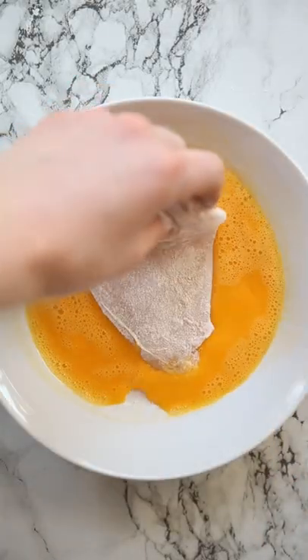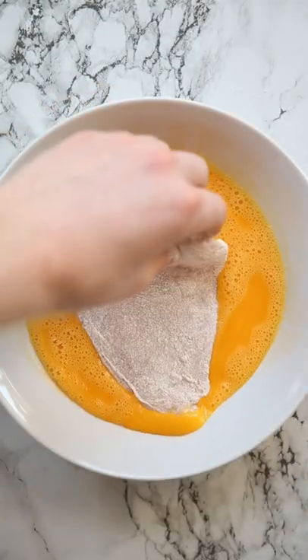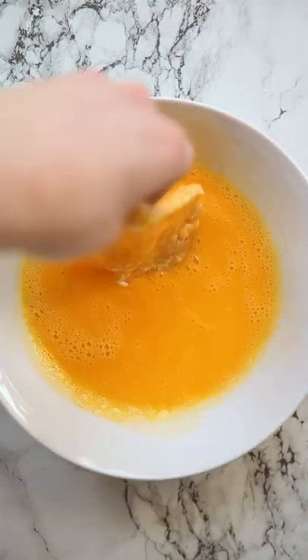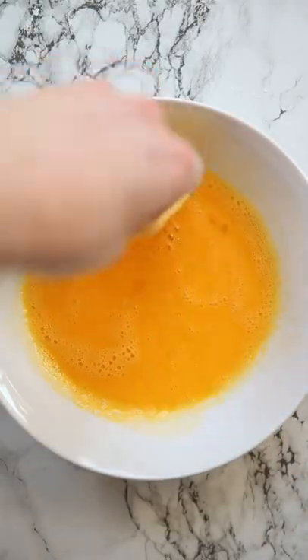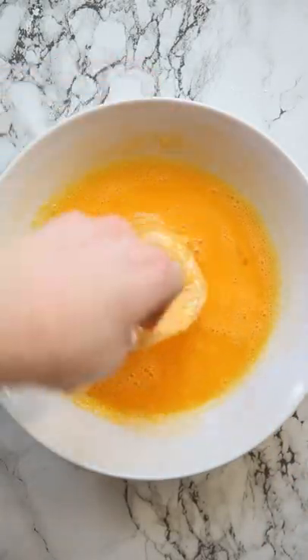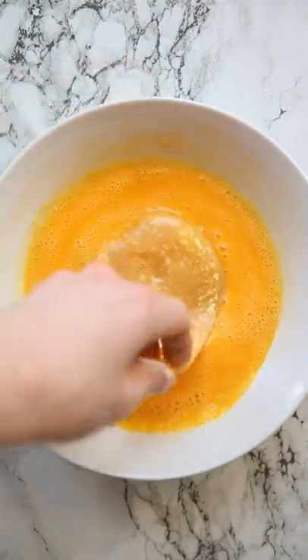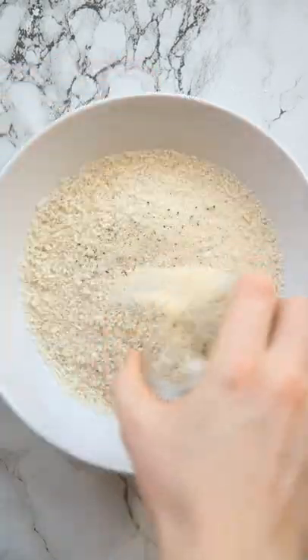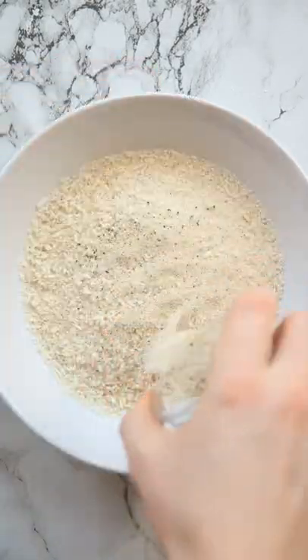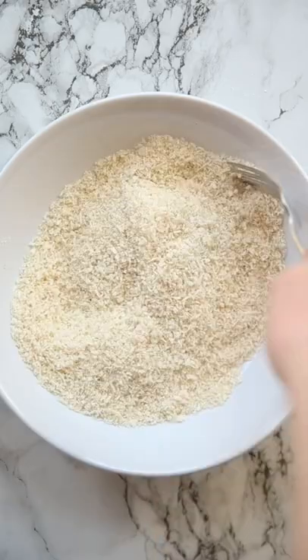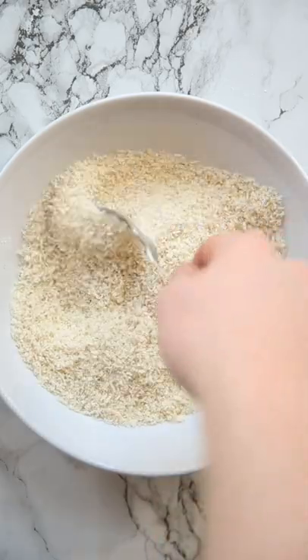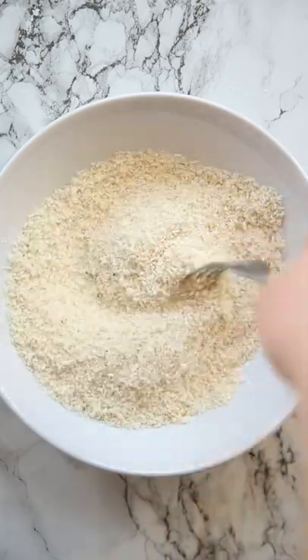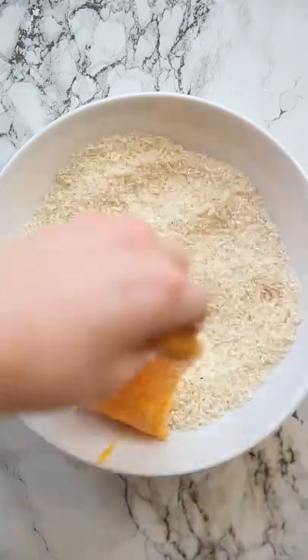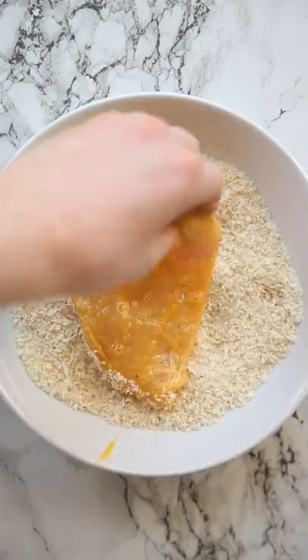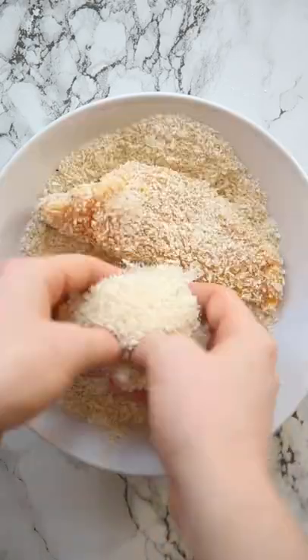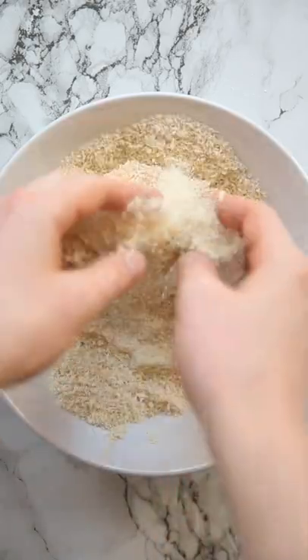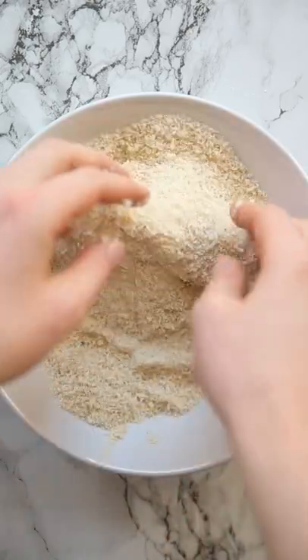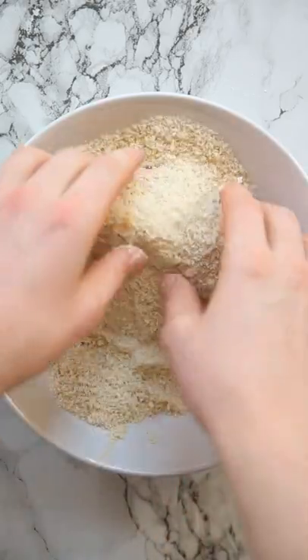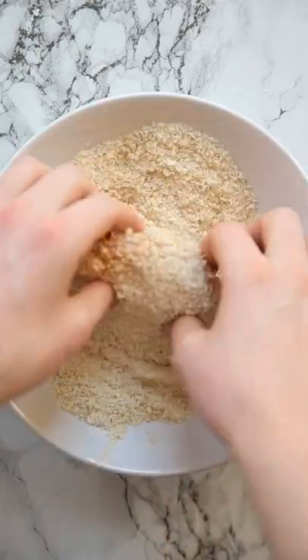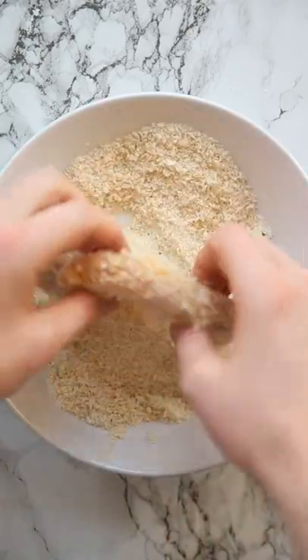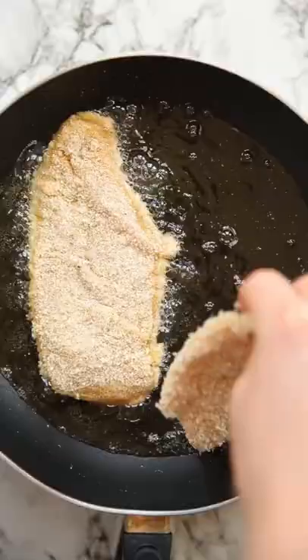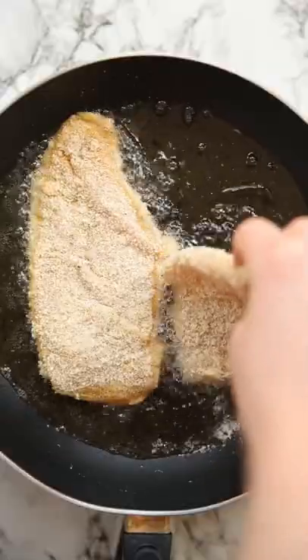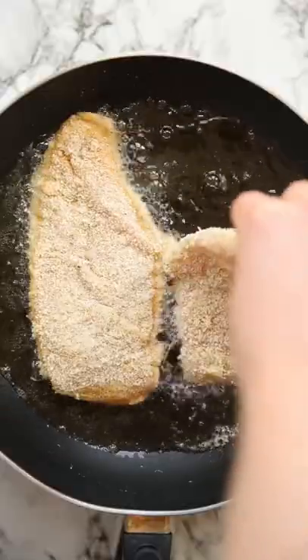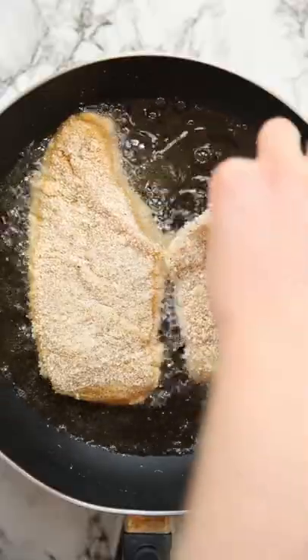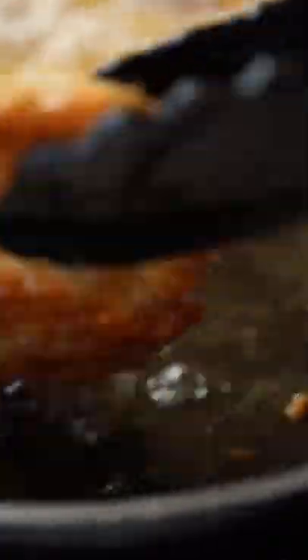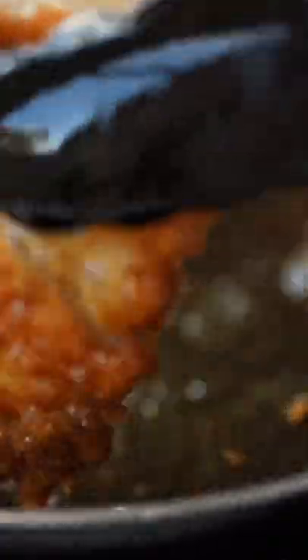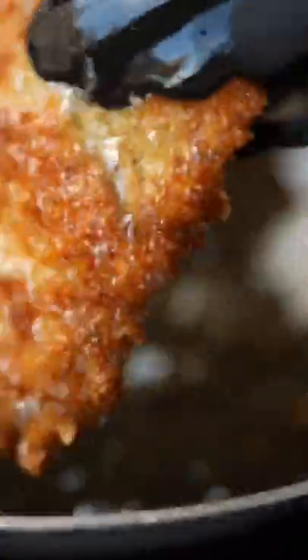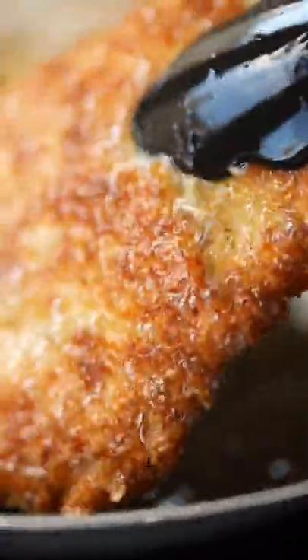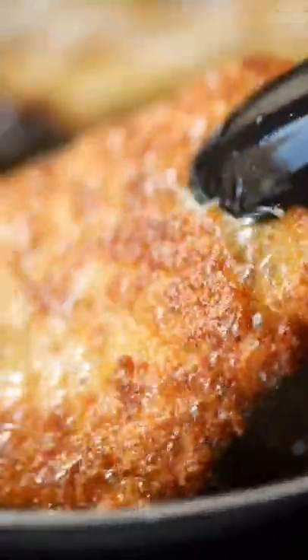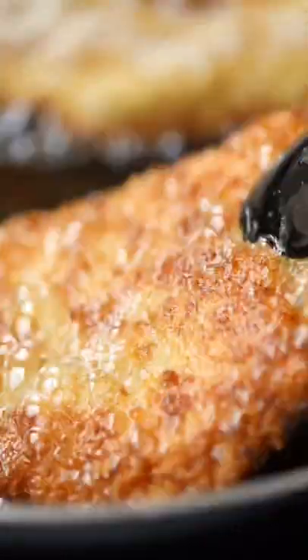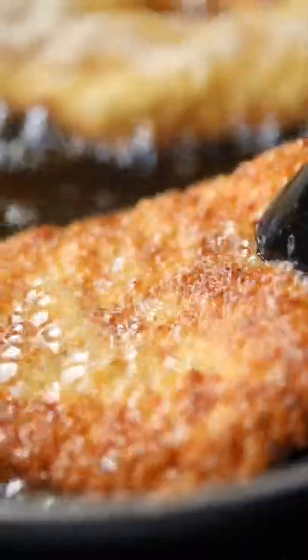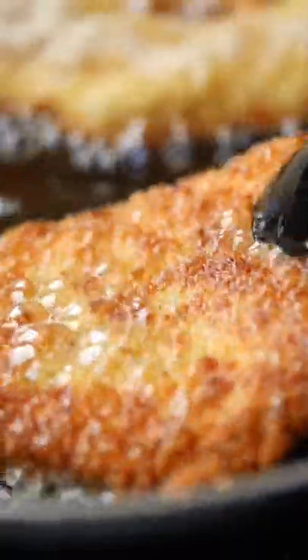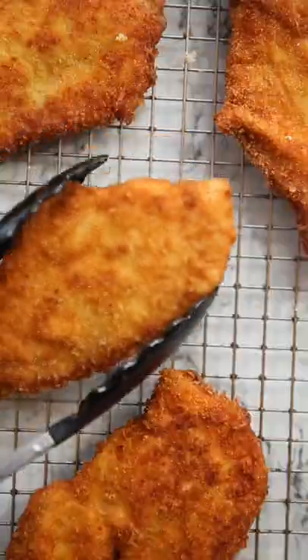We're going to dredge some sliced chicken breast through some seasoned flour, then into beaten egg and then into some seasoned panko breadcrumbs. Then we're going to fry it off in a little bit of oil until it's golden and crispy.